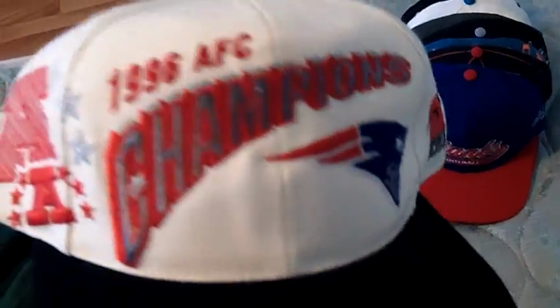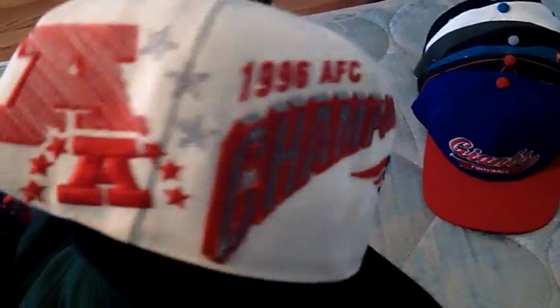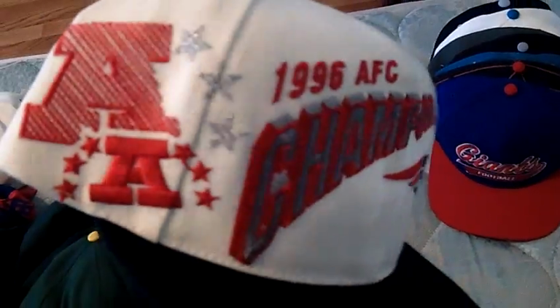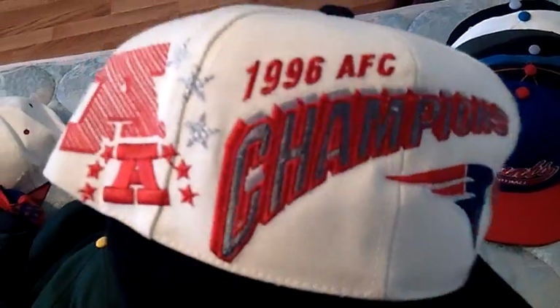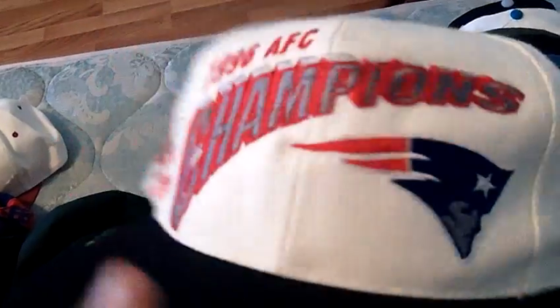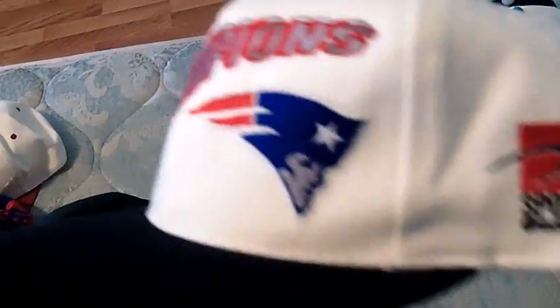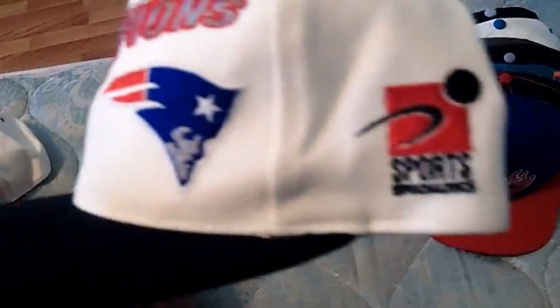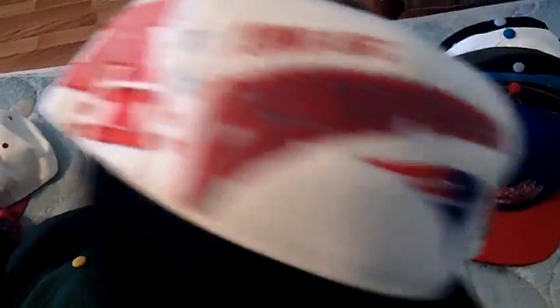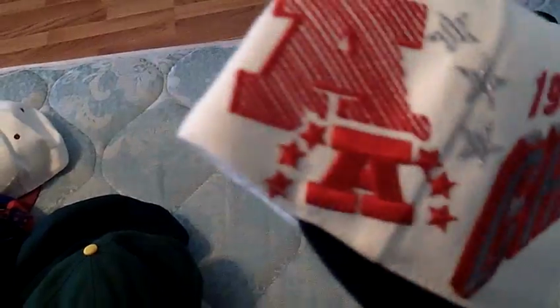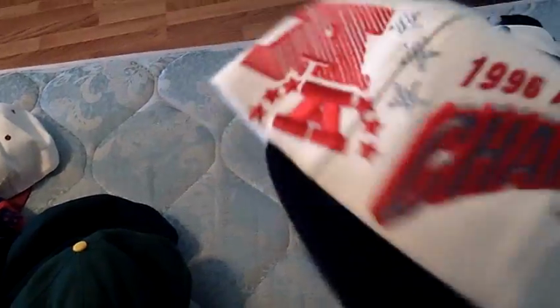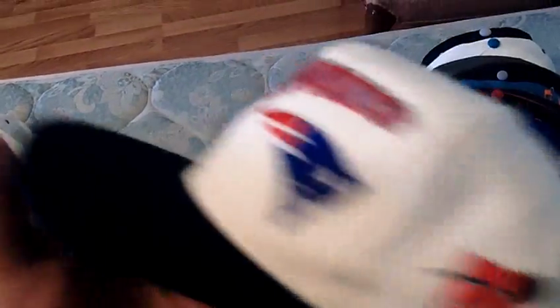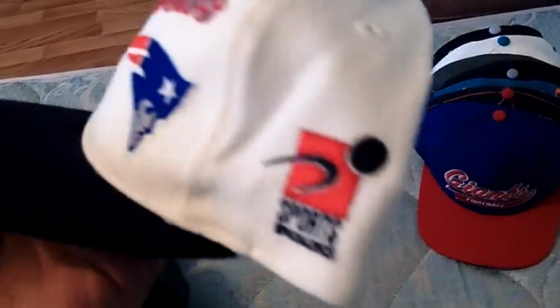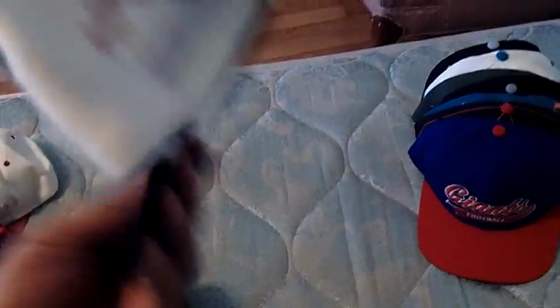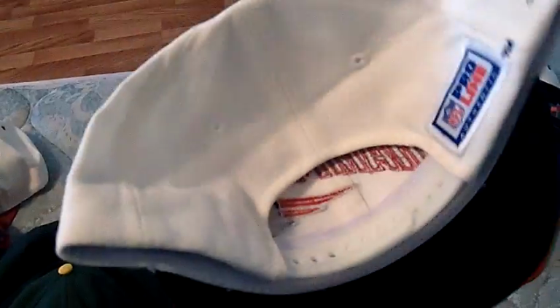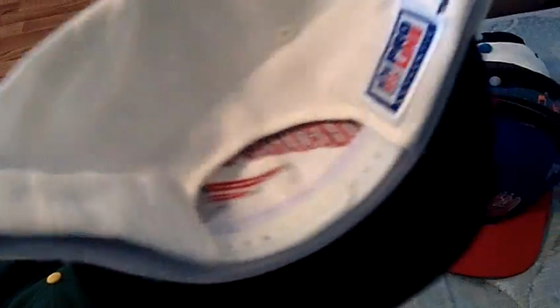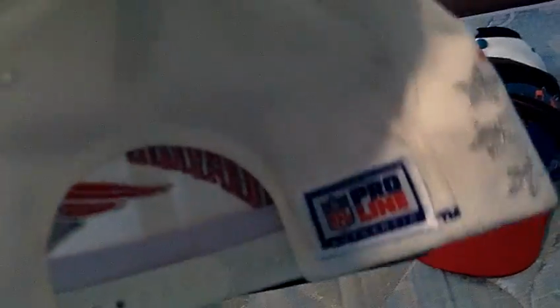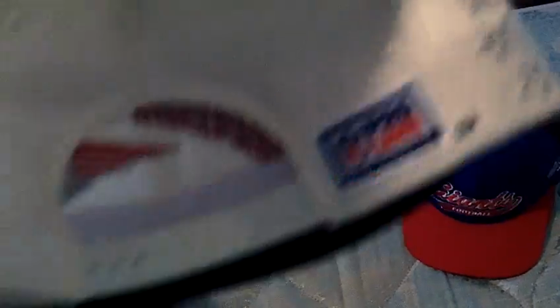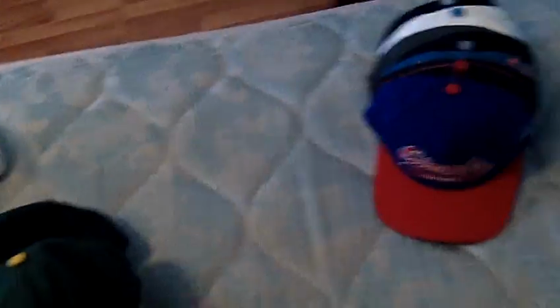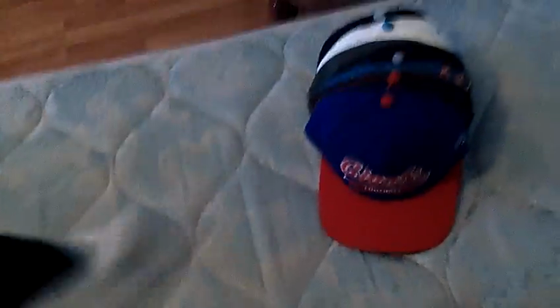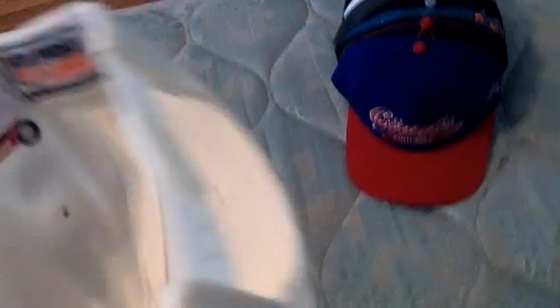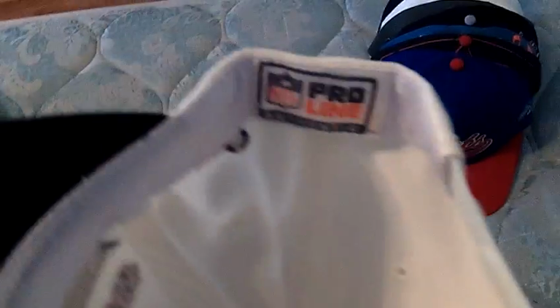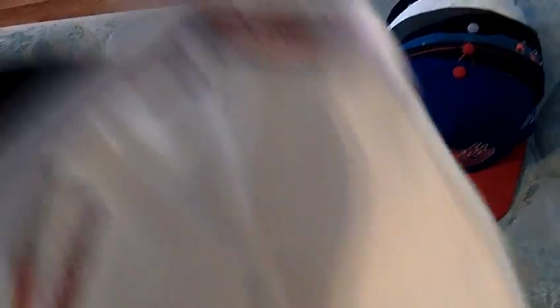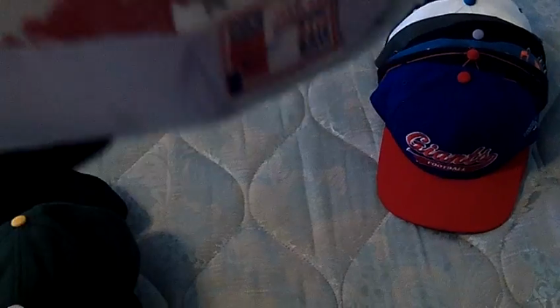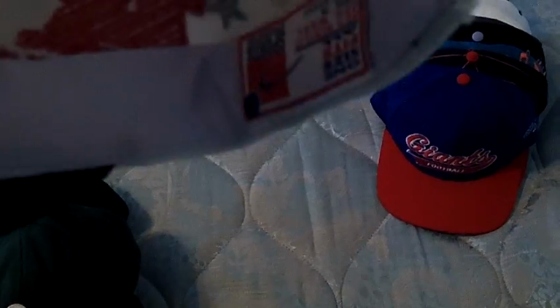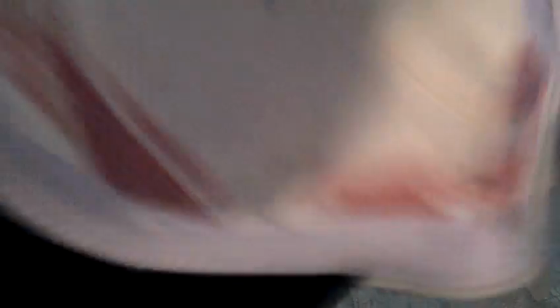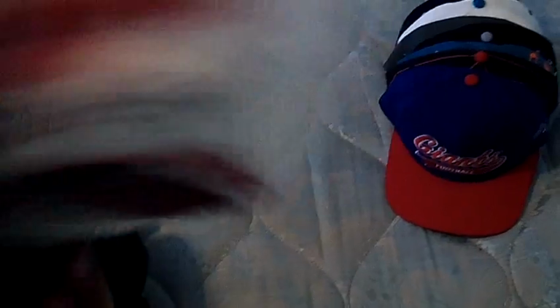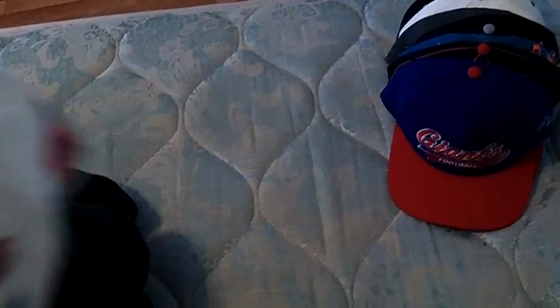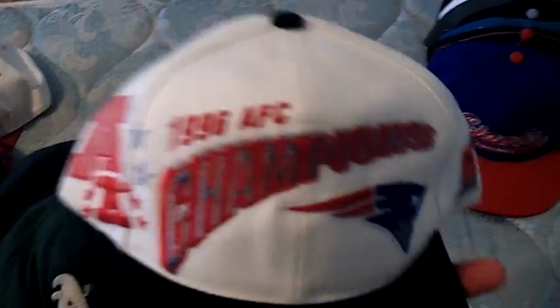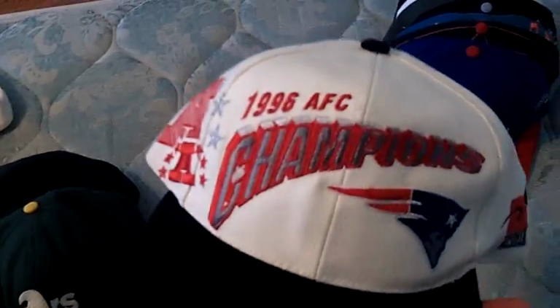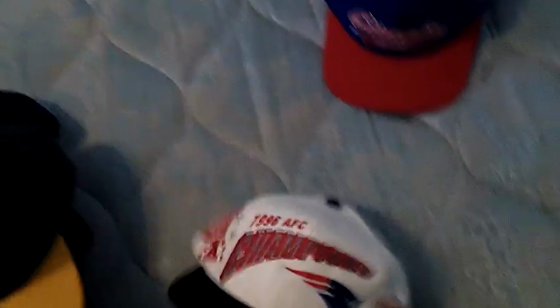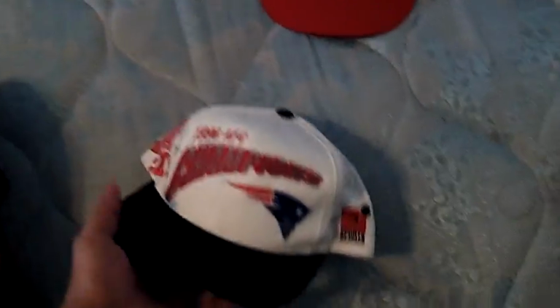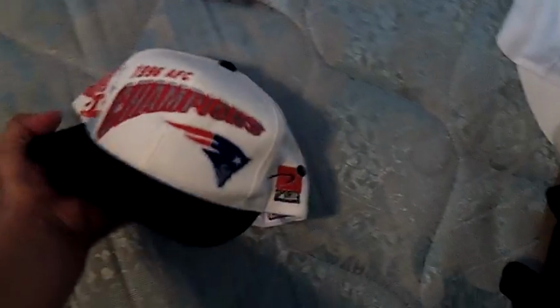New England Patriots 96 AFC Champs — got like the shadow looking Sports Specialties logo, Pro Line, Pro Line on the inside, Sports Specialties tag. I probably want 30 shipped for this one.